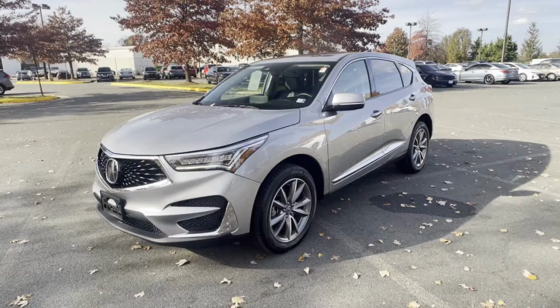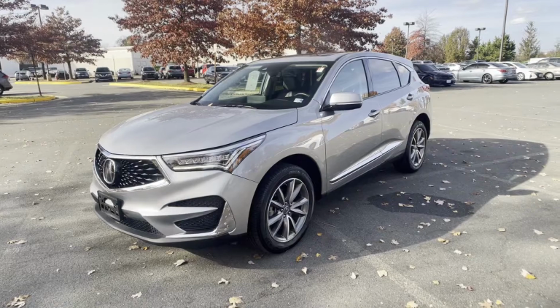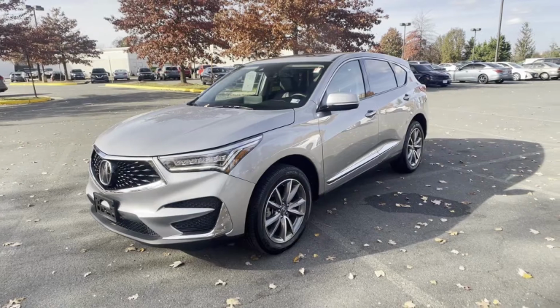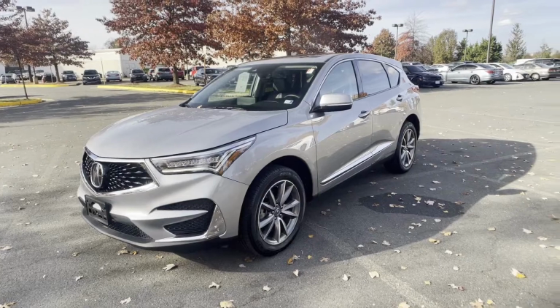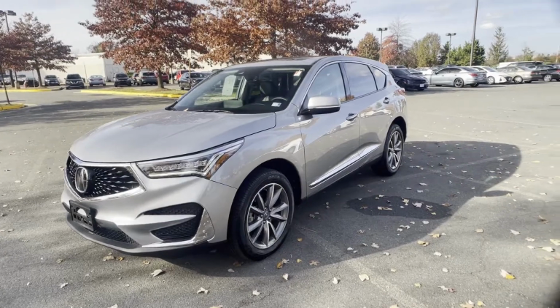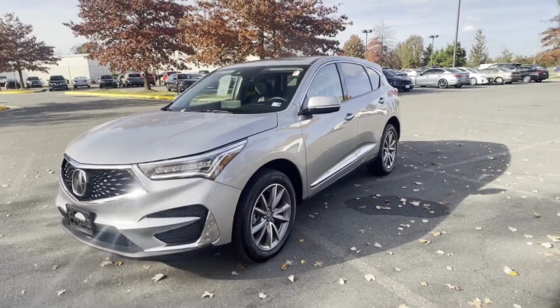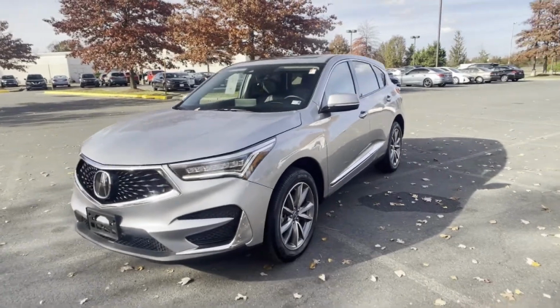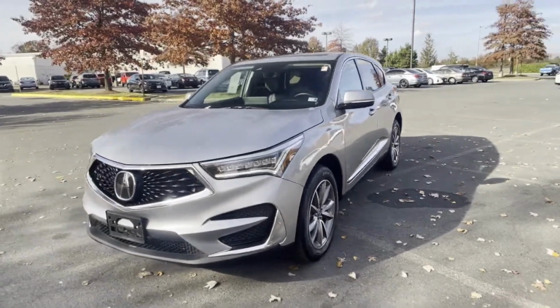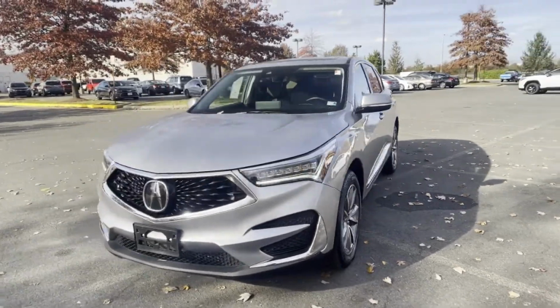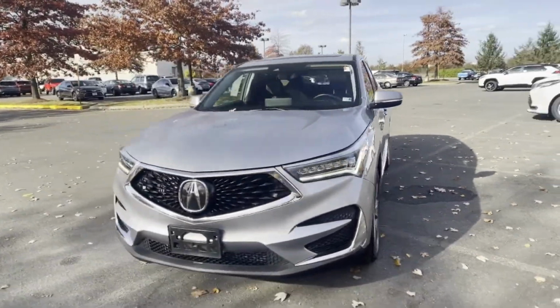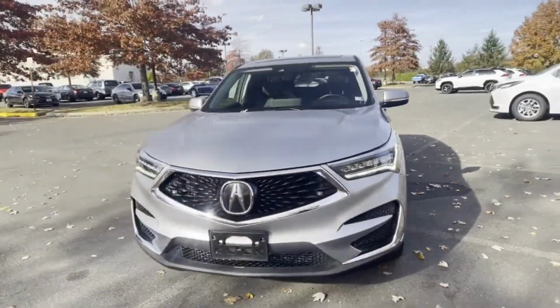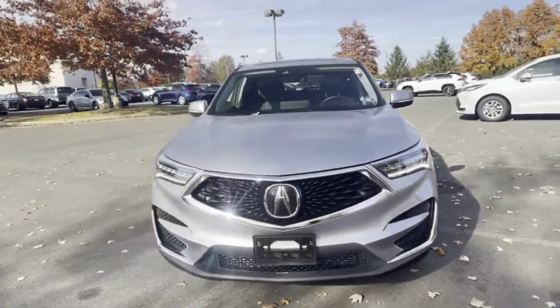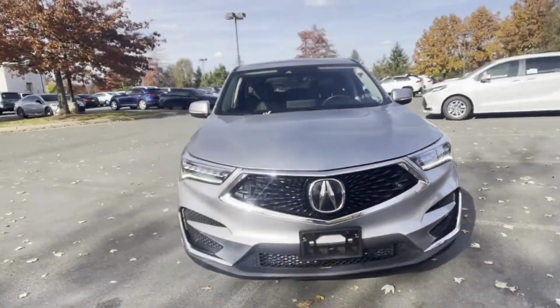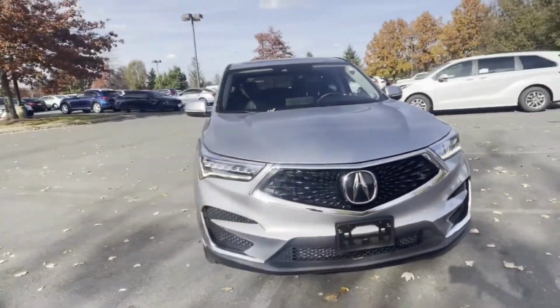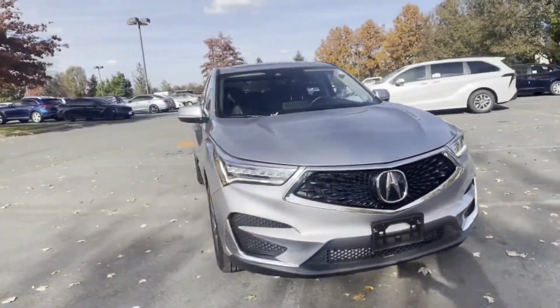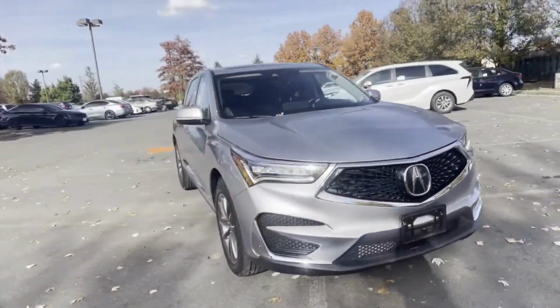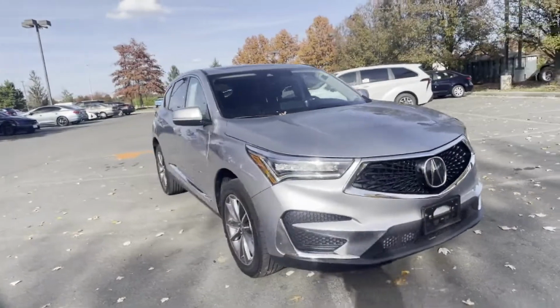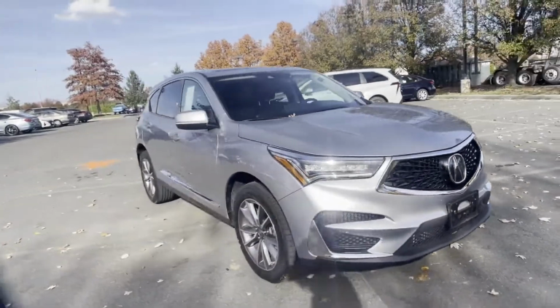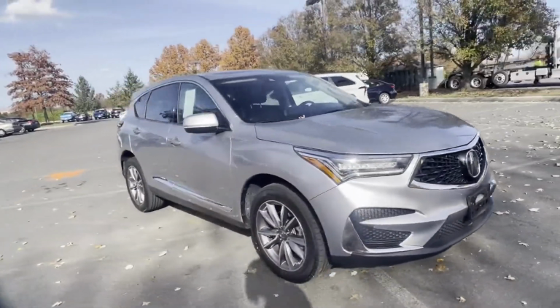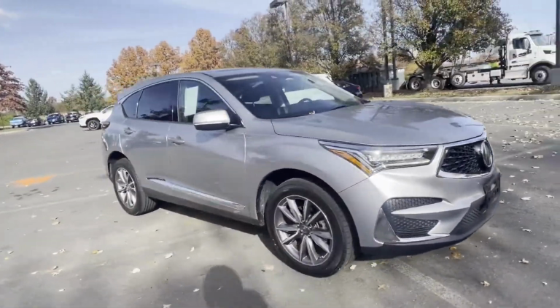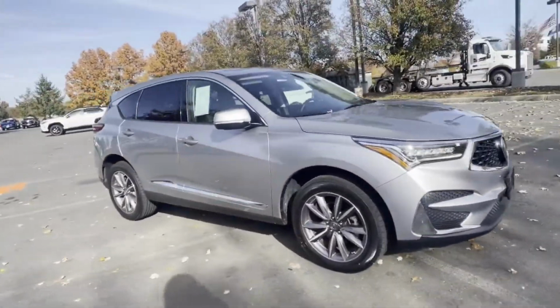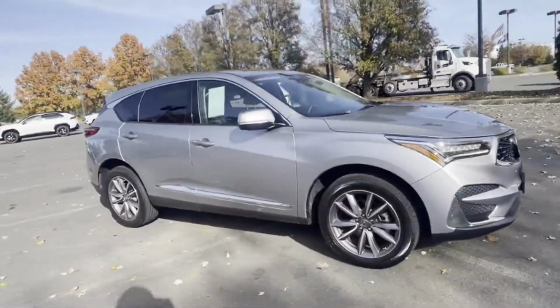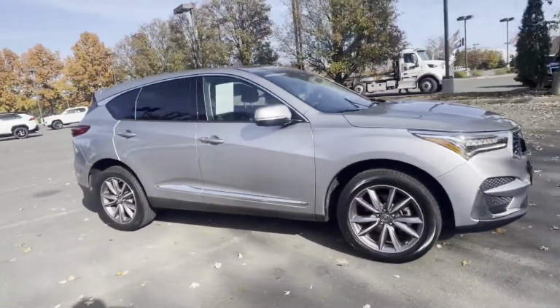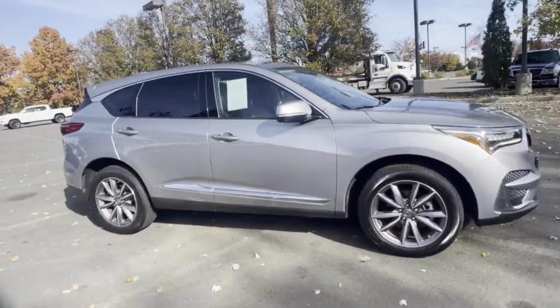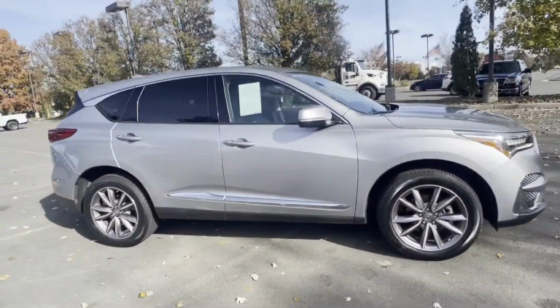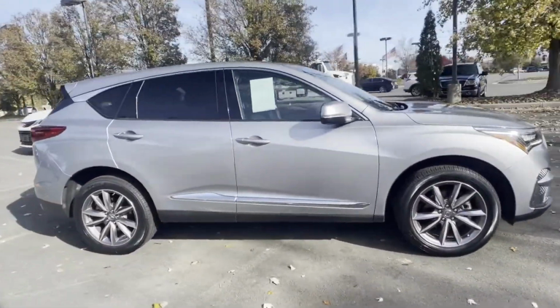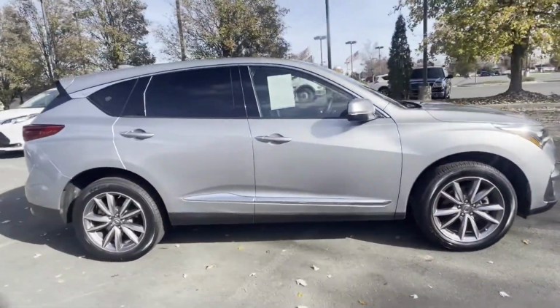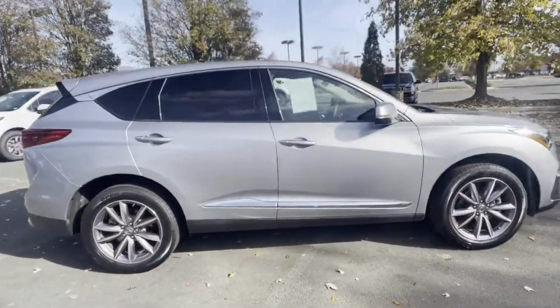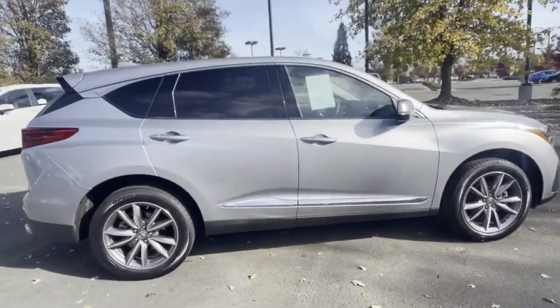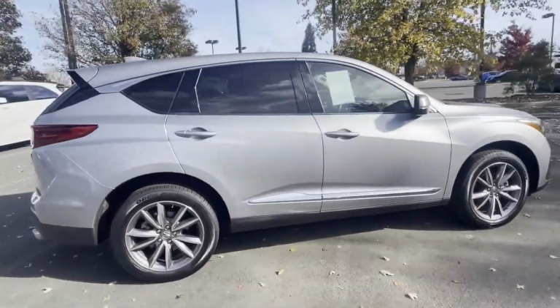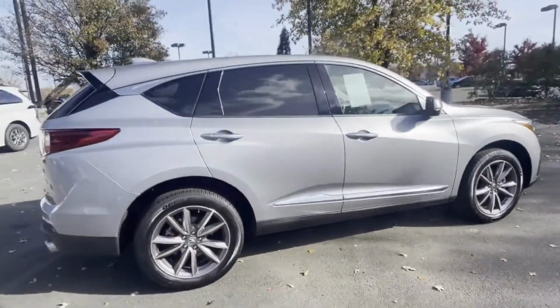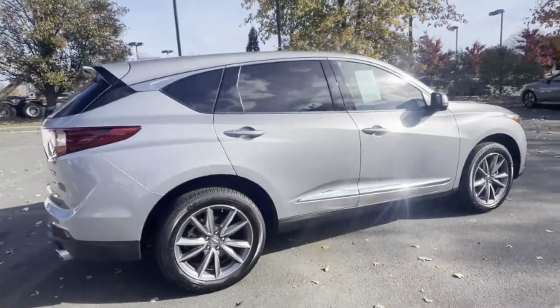2020 Acura RDX. With less than 33,000 miles on the odometer, this SUV offers space as well as power and performance.